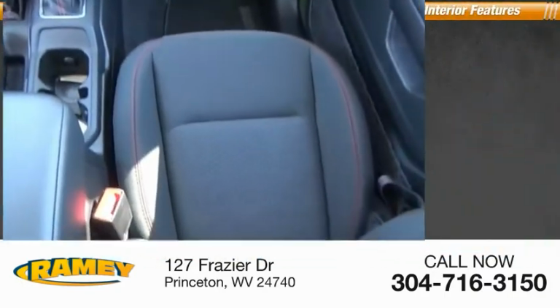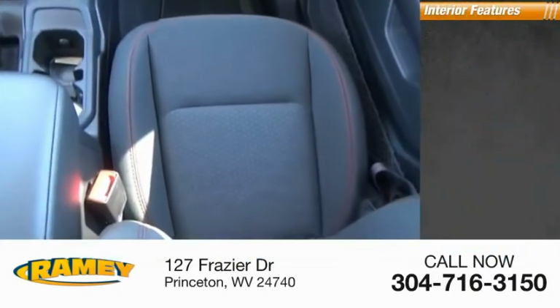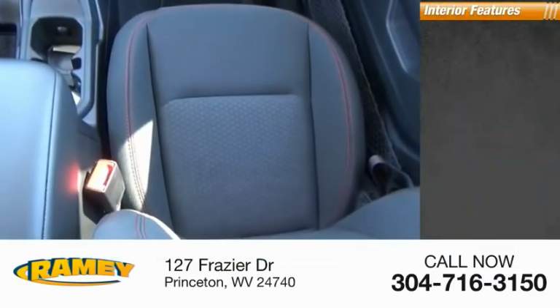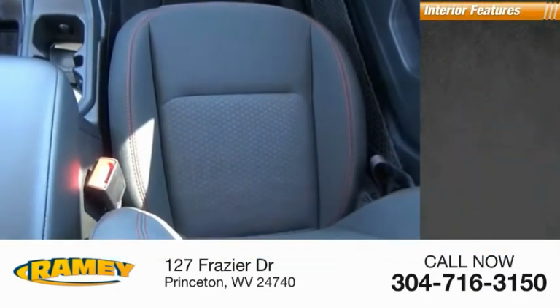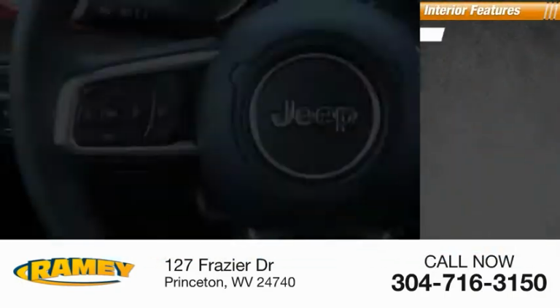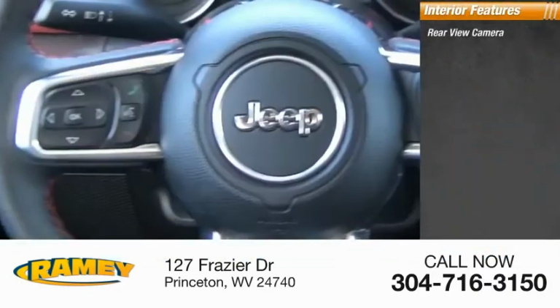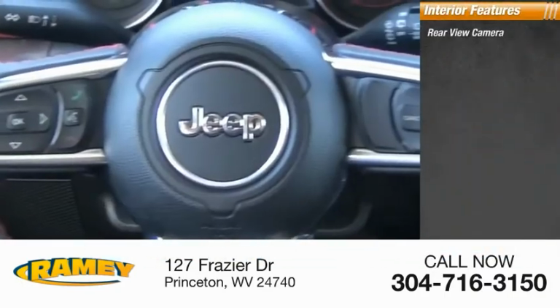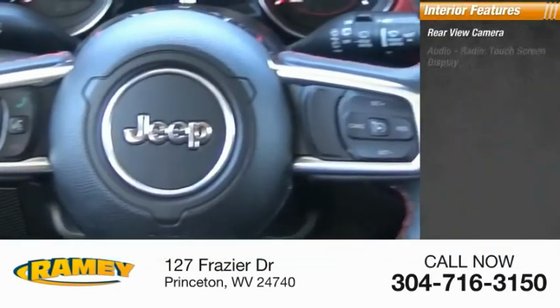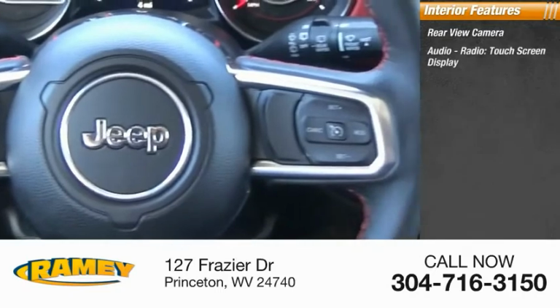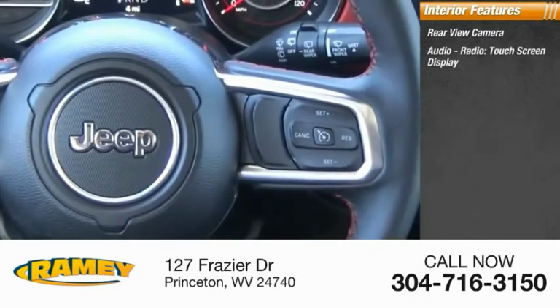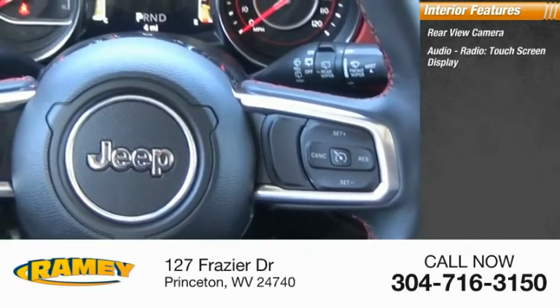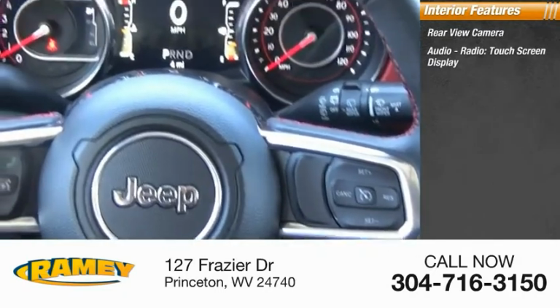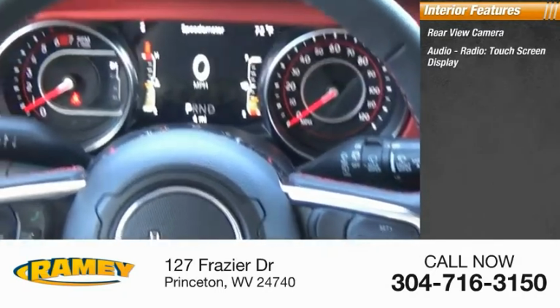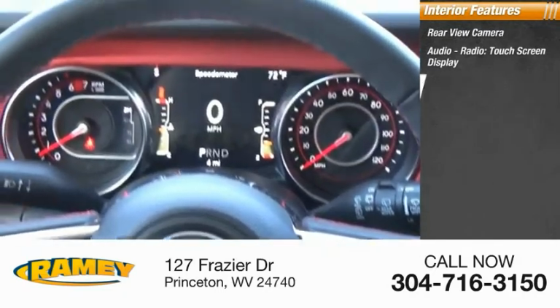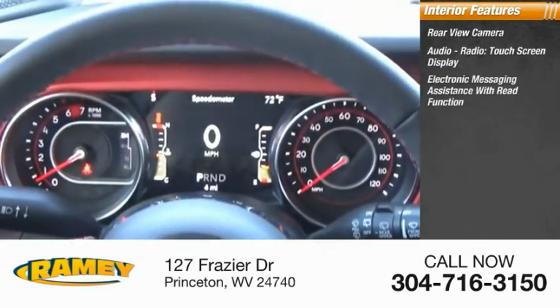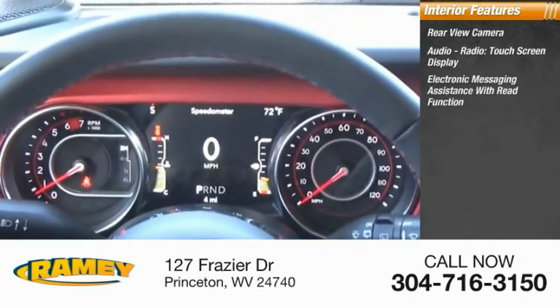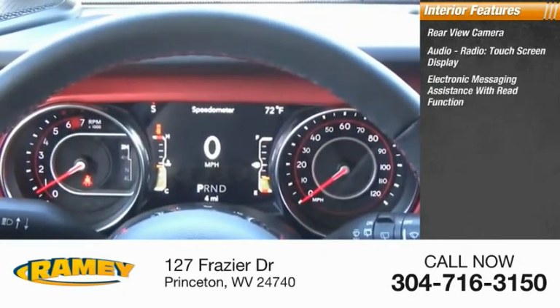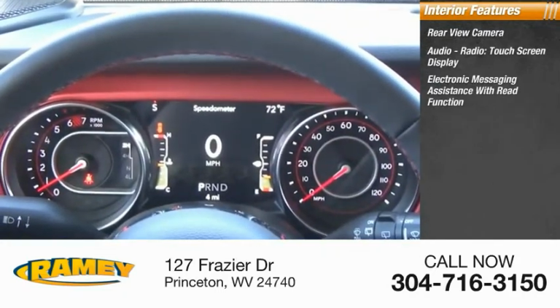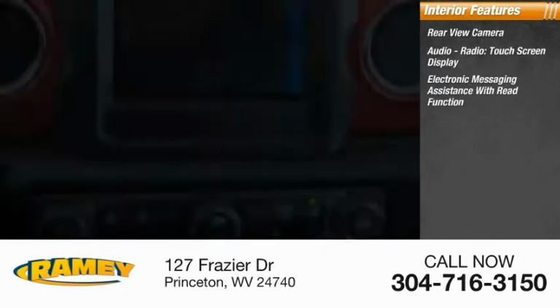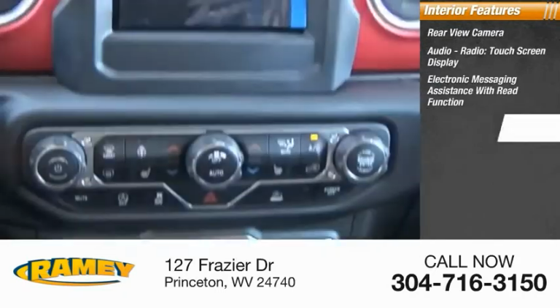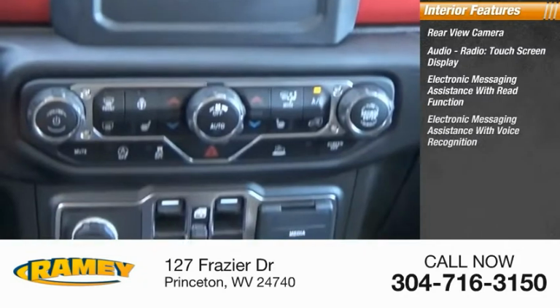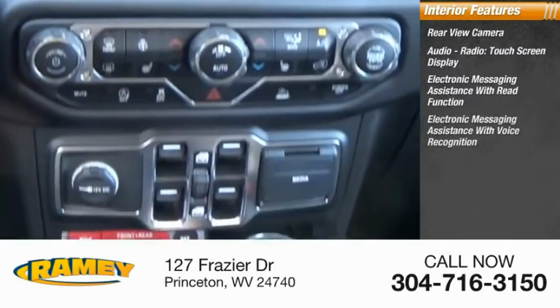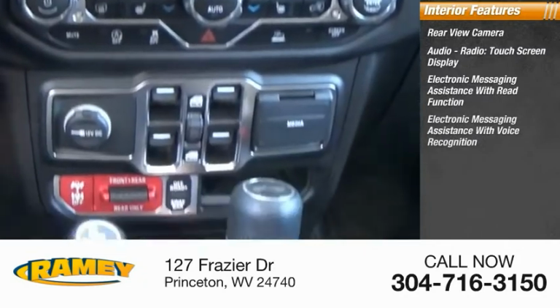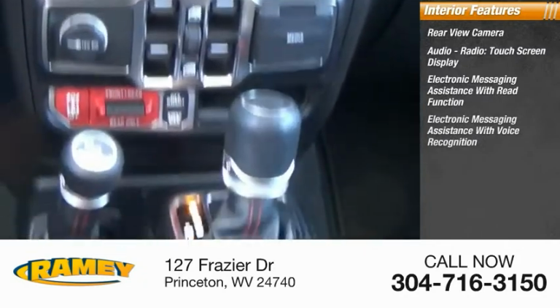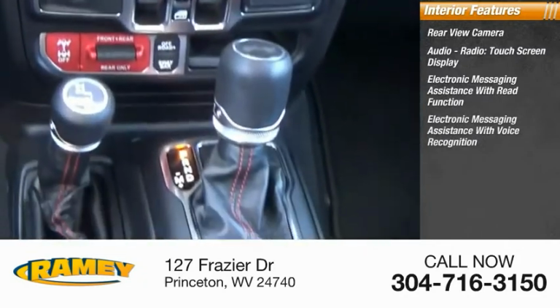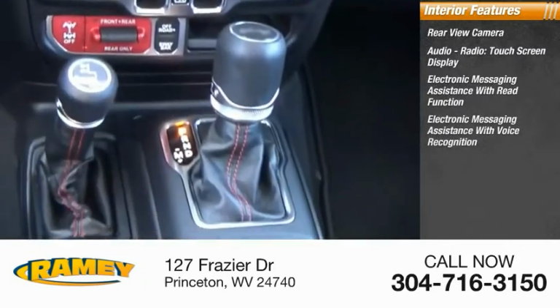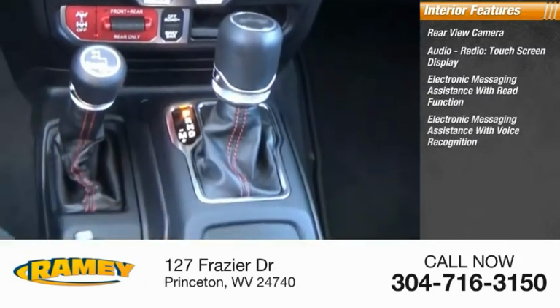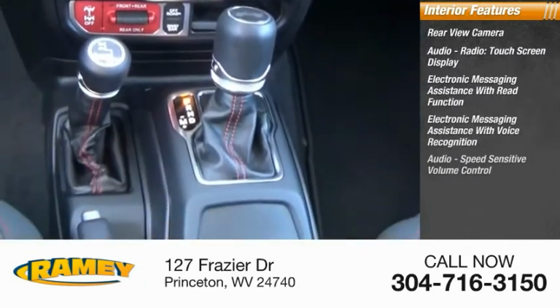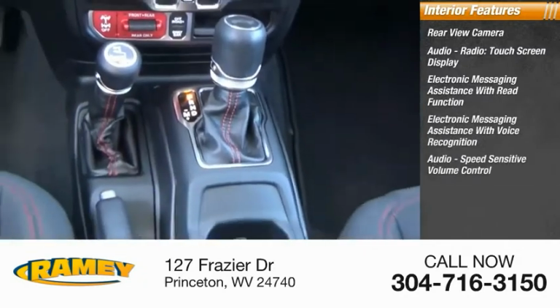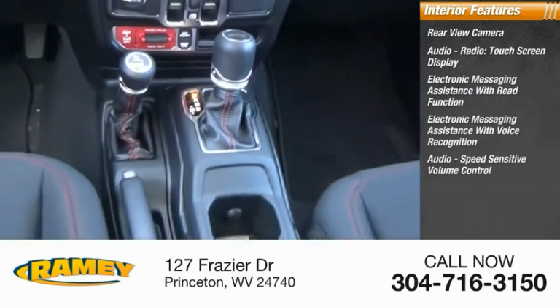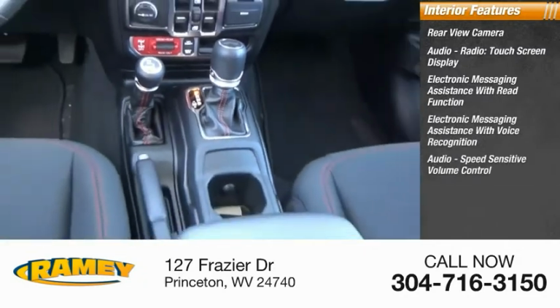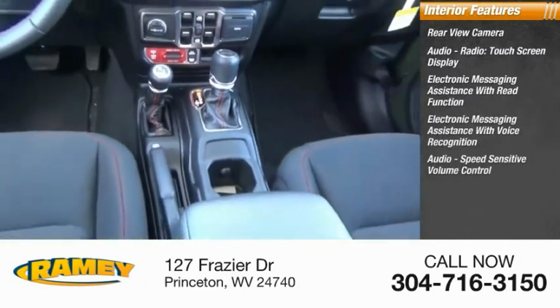Inside you'll find rear view camera, audio radio, touch screen display, electronic messaging assistance with read function, electronic messaging assistance with voice recognition, audio speed sensitive volume control.